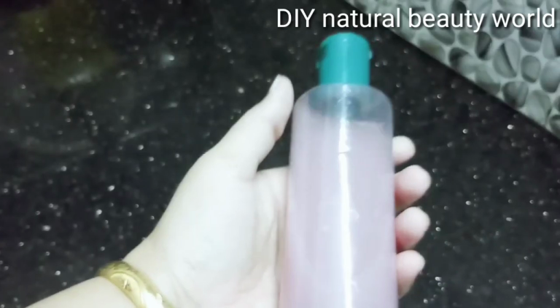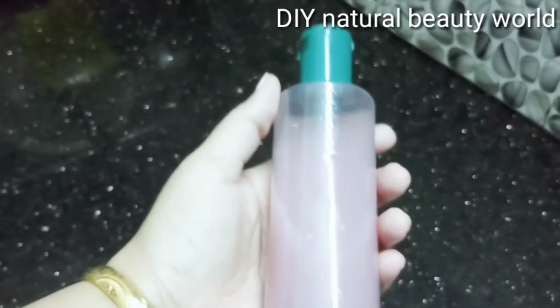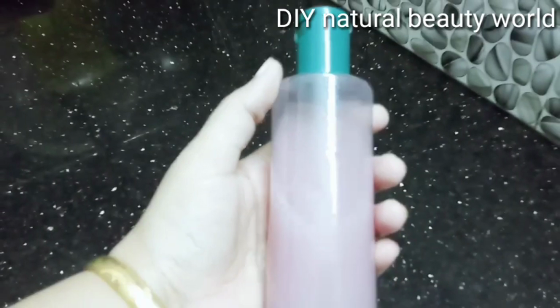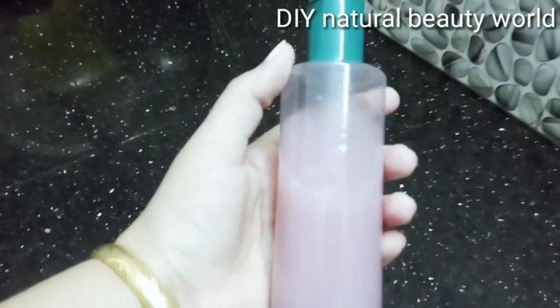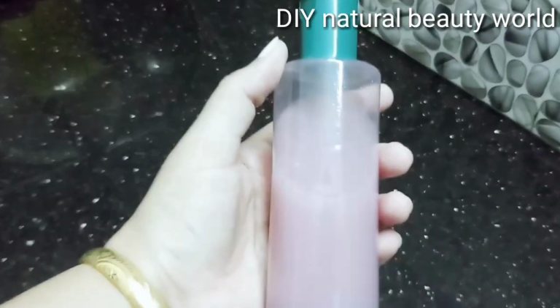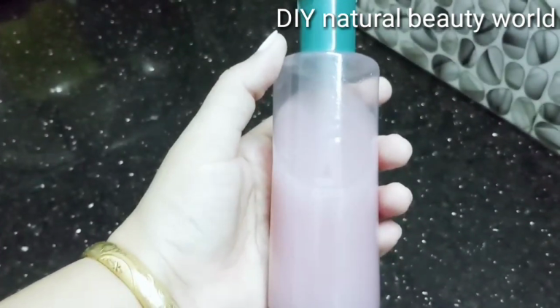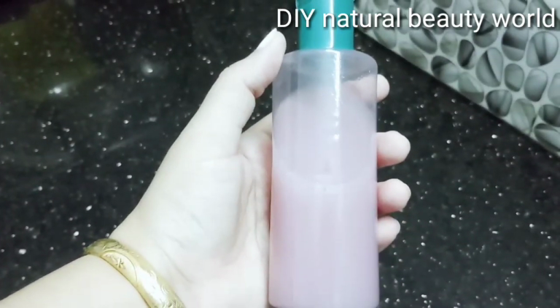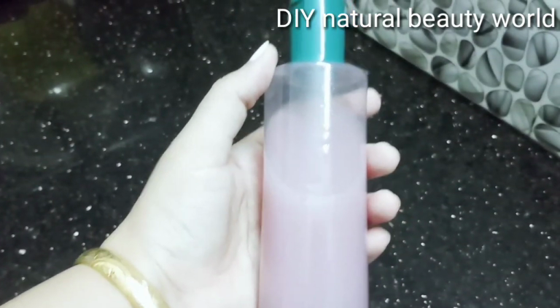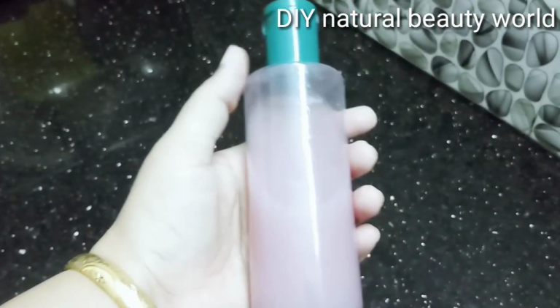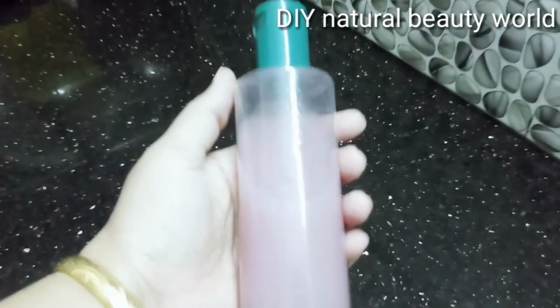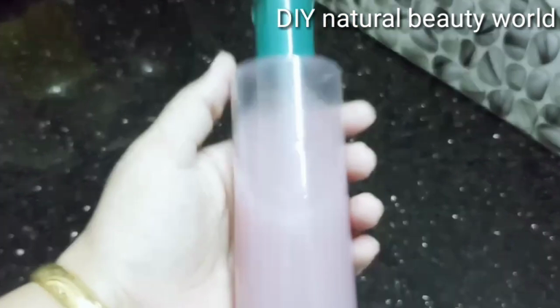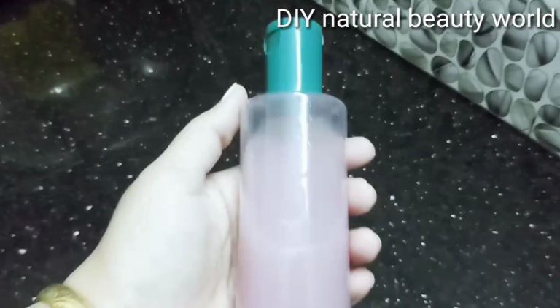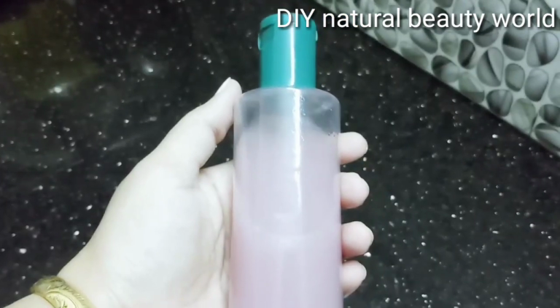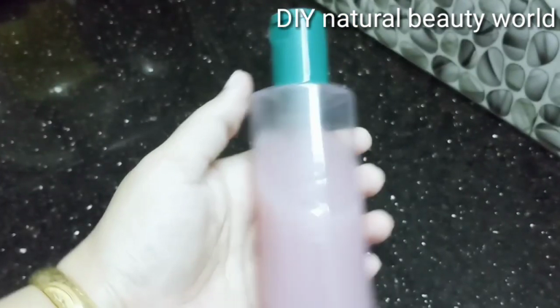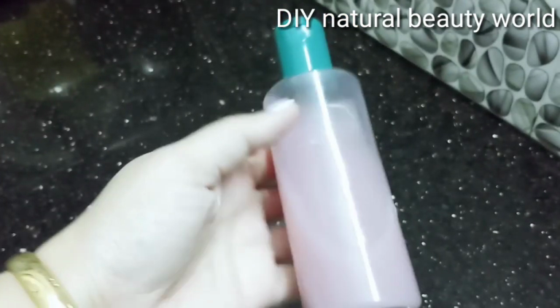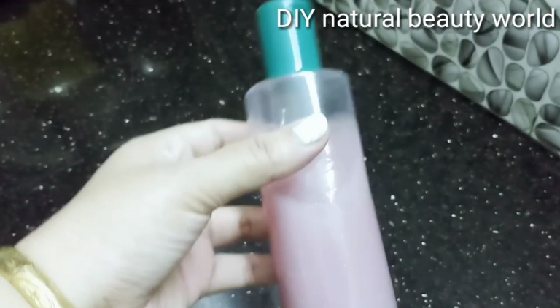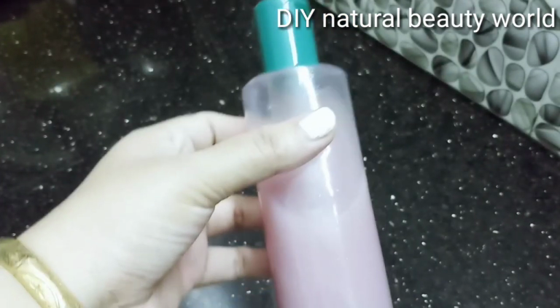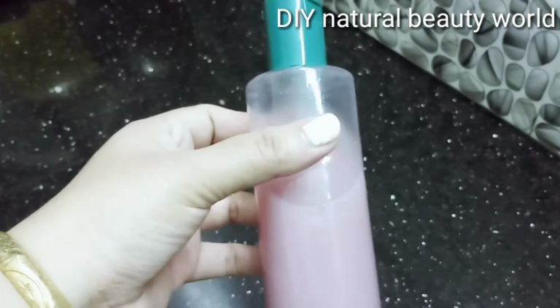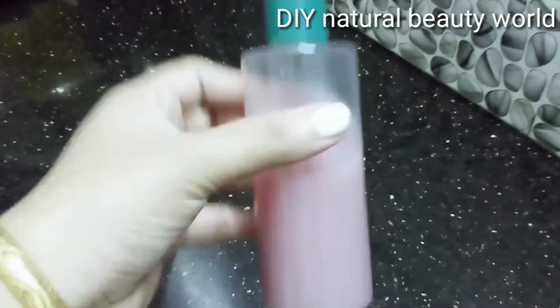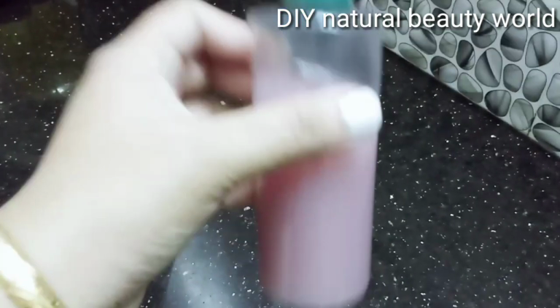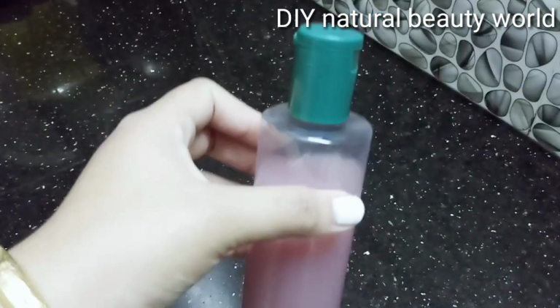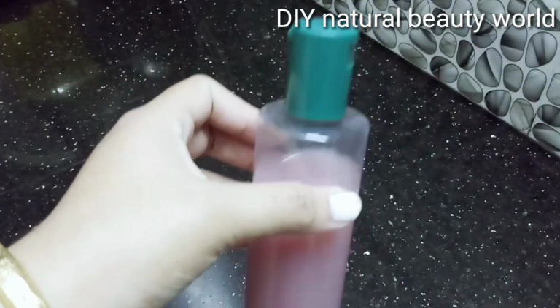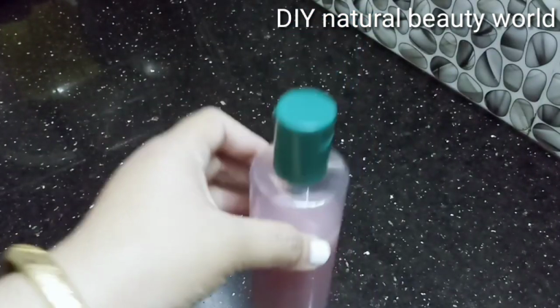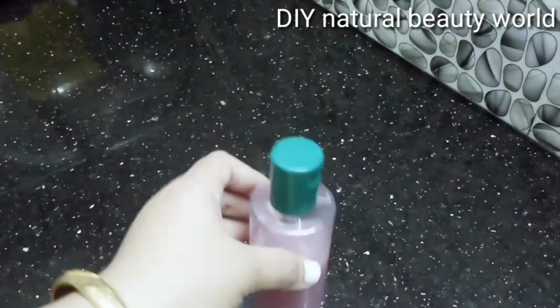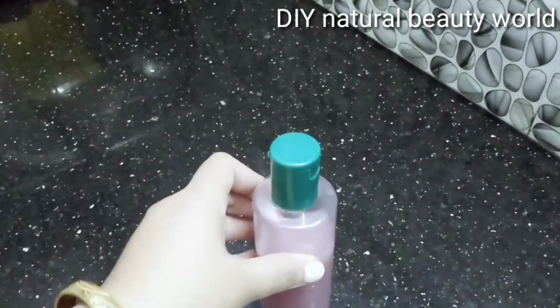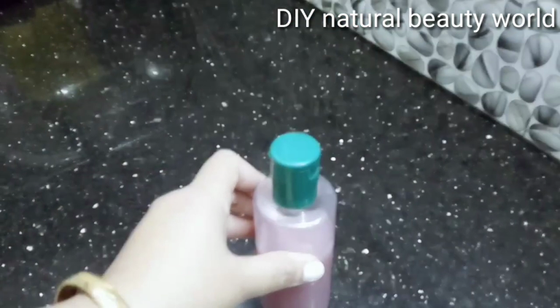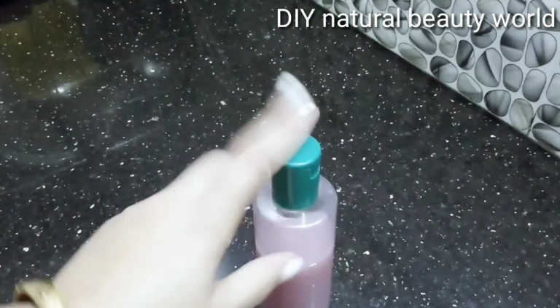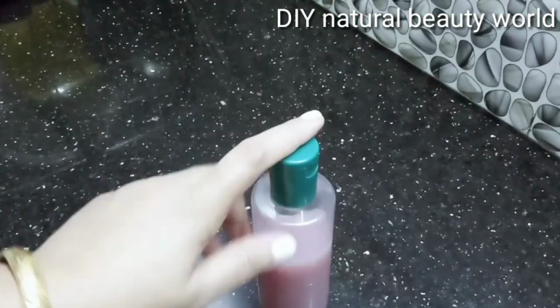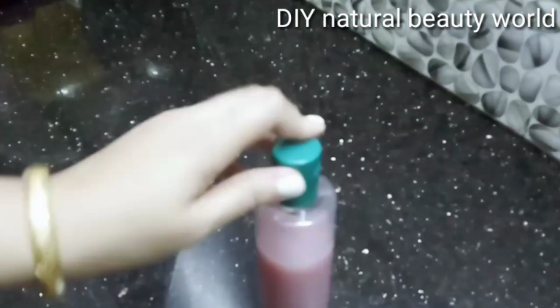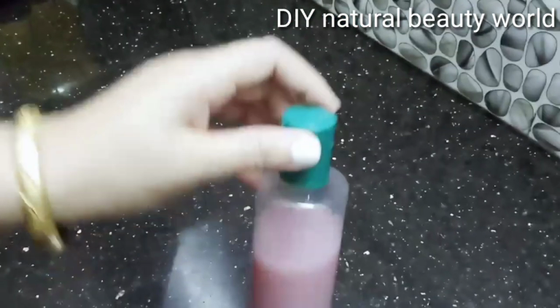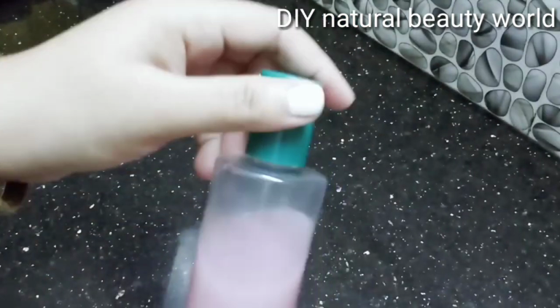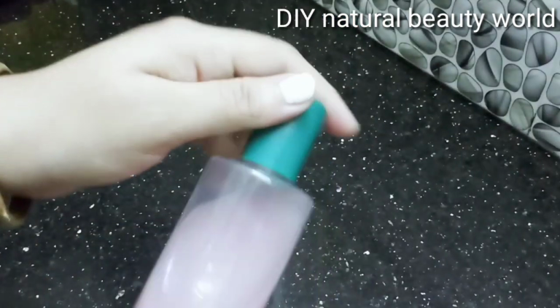Hi guys! Welcome back to my channel. I am coming to a whitening serum. The whitening serum is very simple.